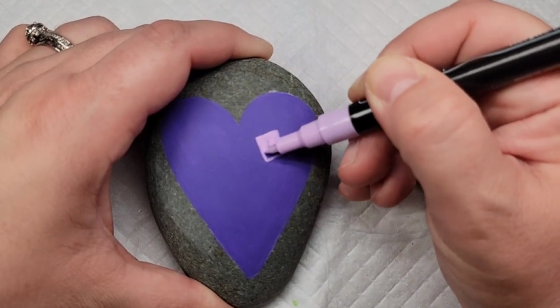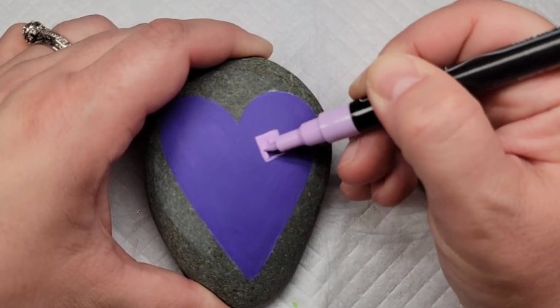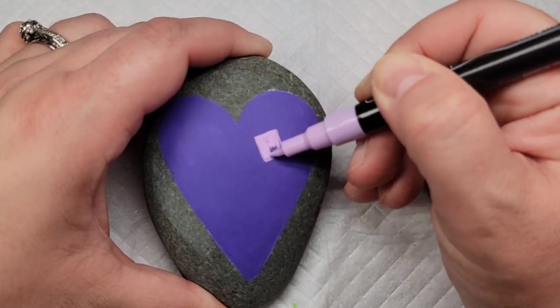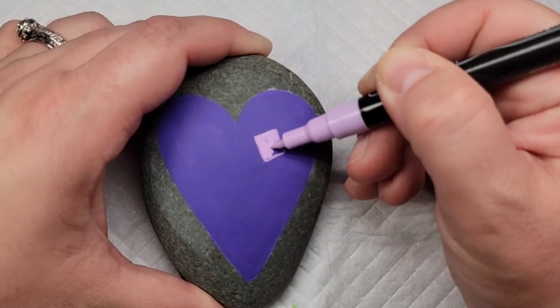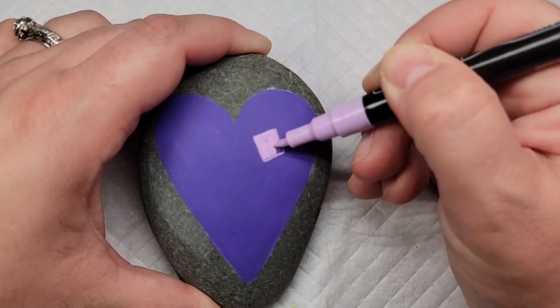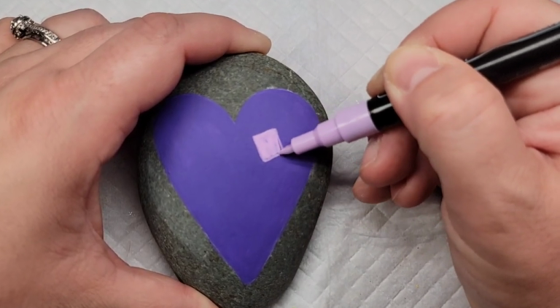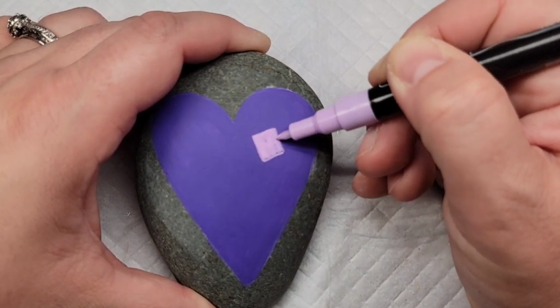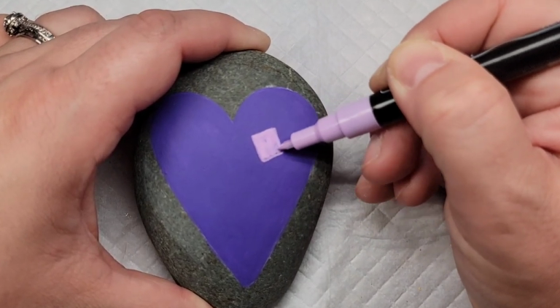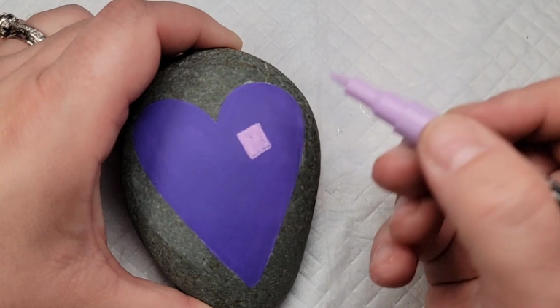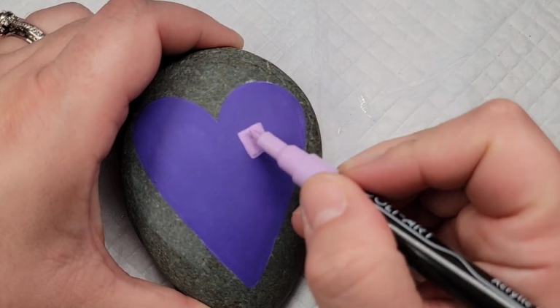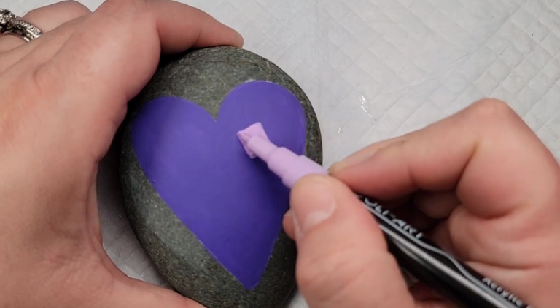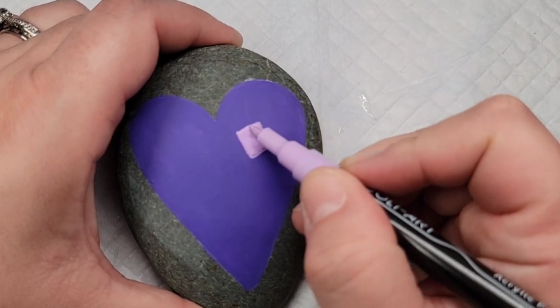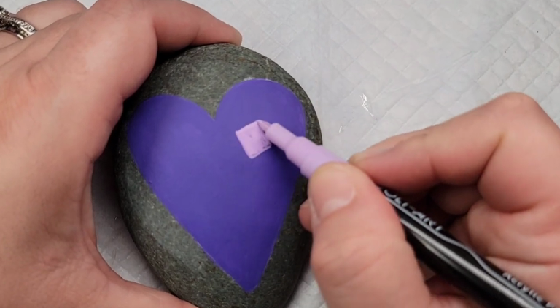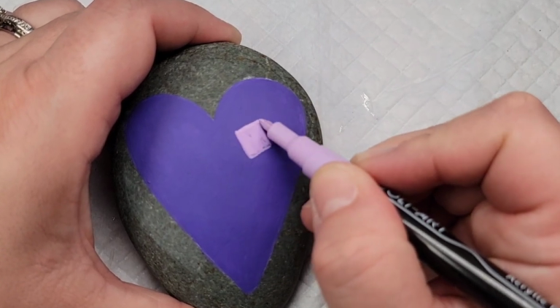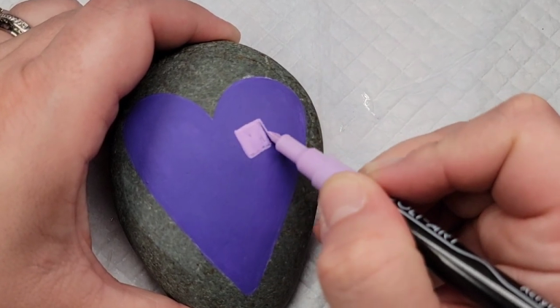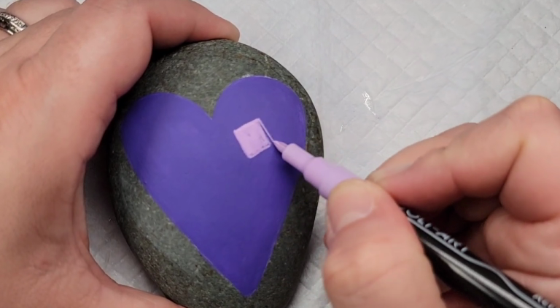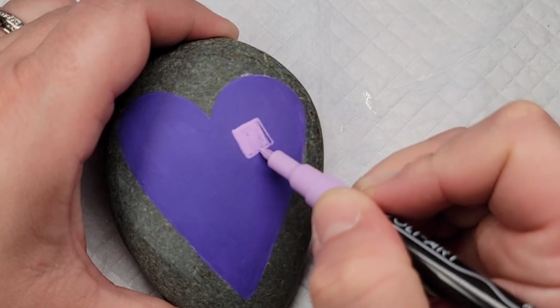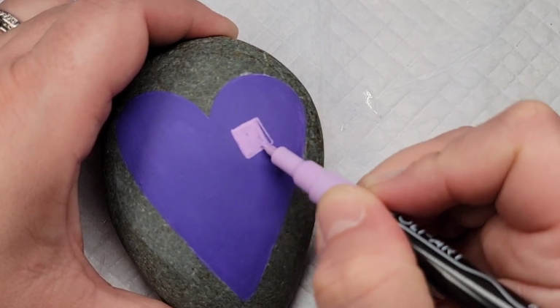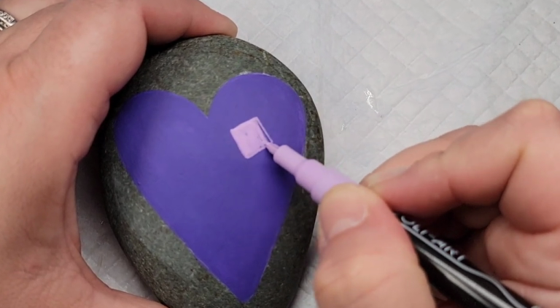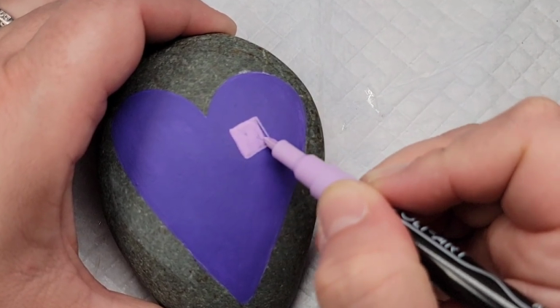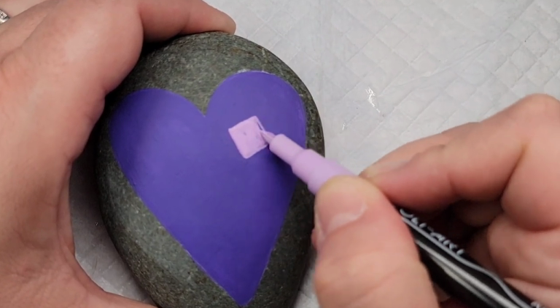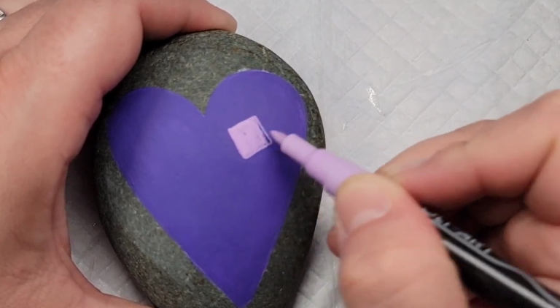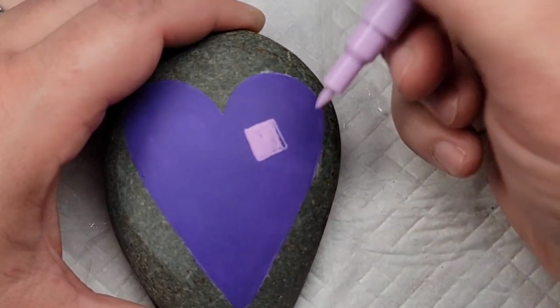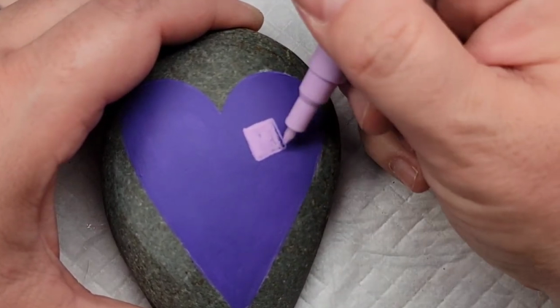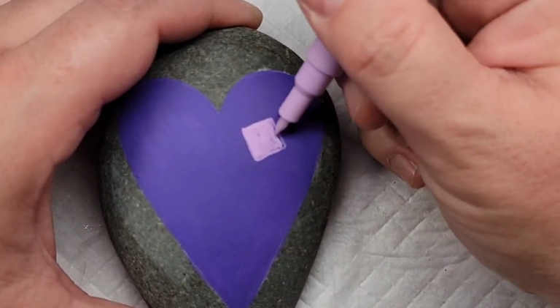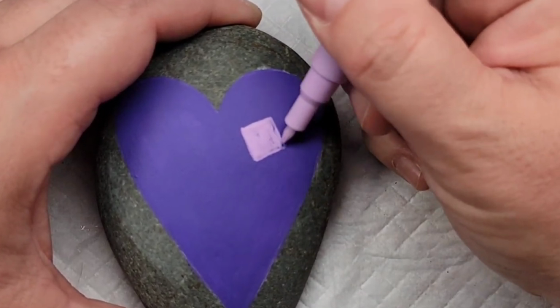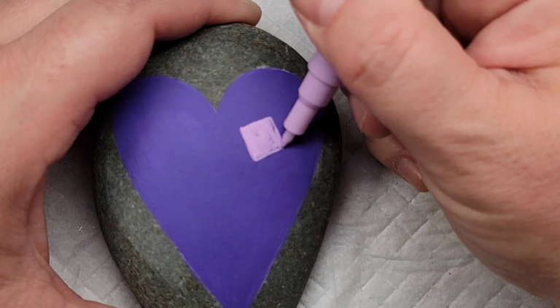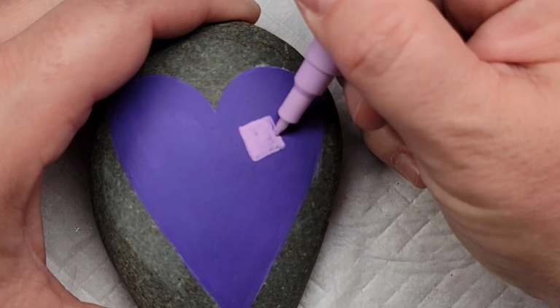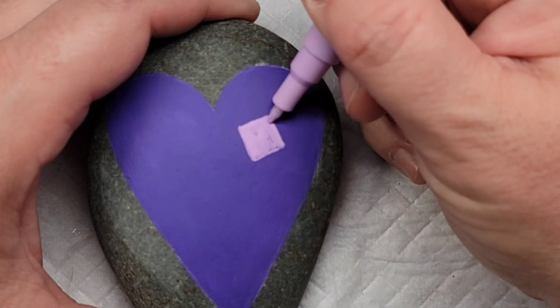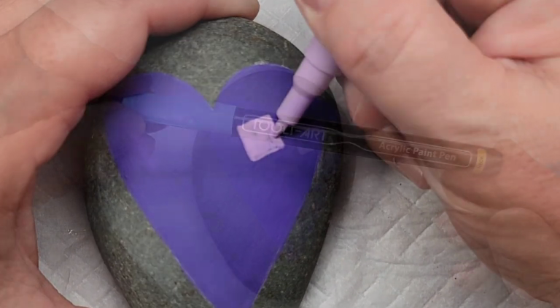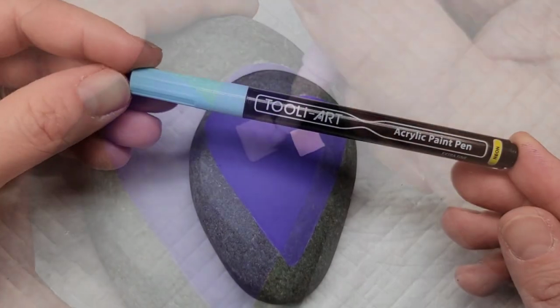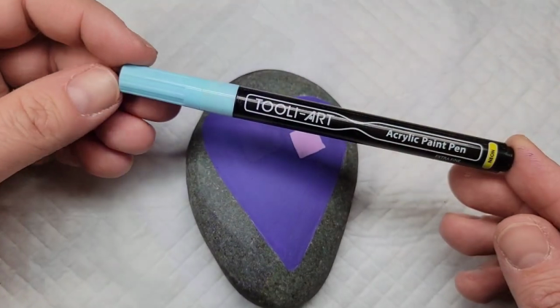You could also do this part with a brush and acrylic paints, but I chose the pens because I liked the color combination and I like the control of being able to hold the pen and make a good square.